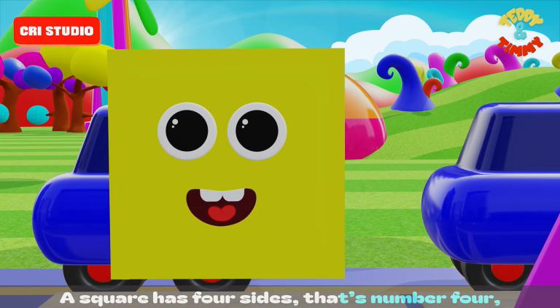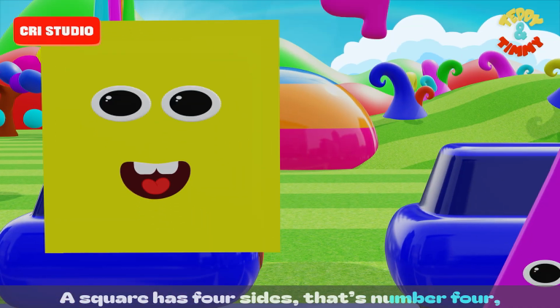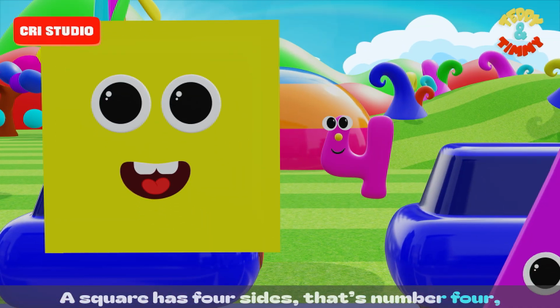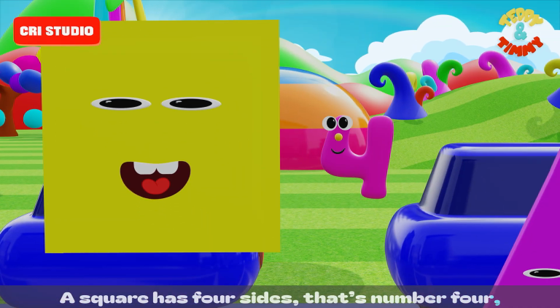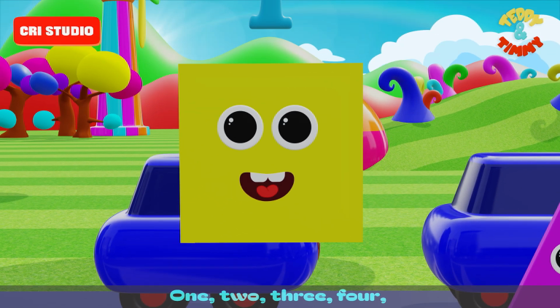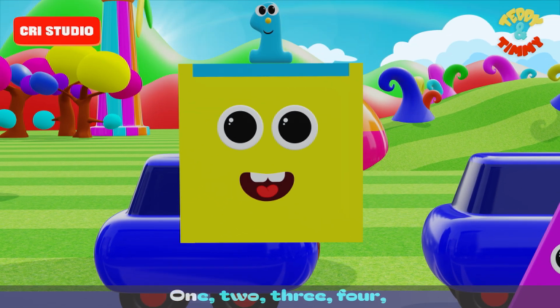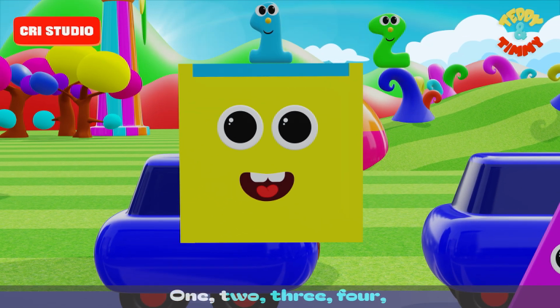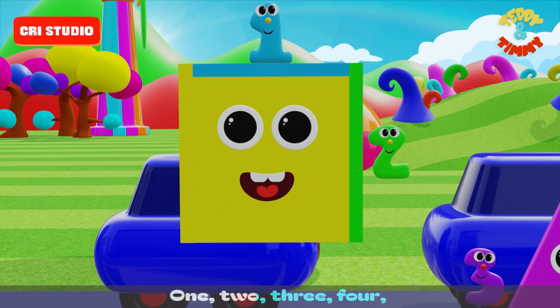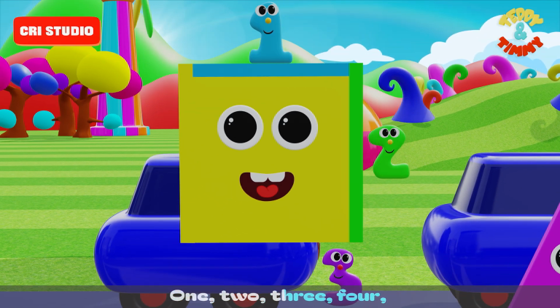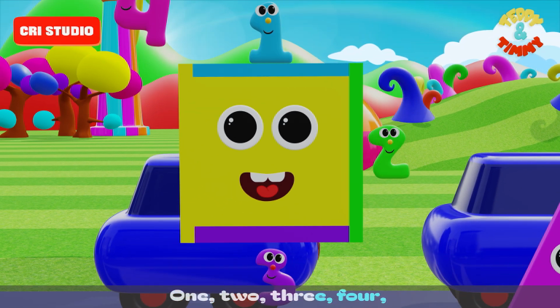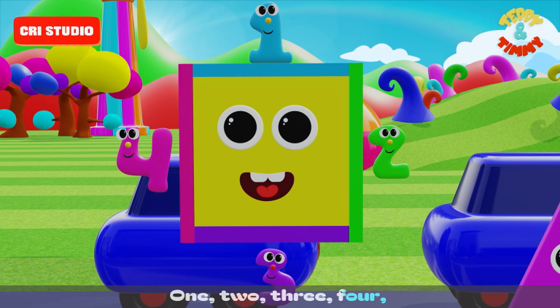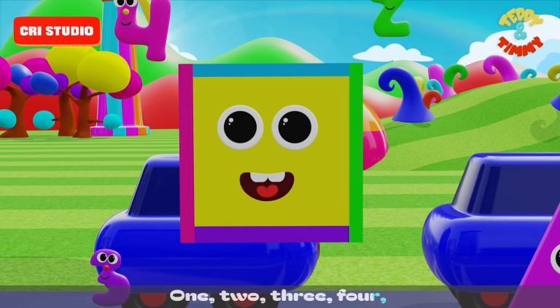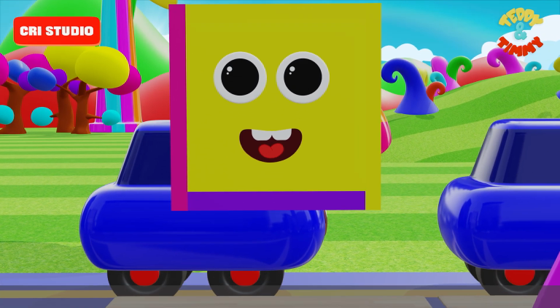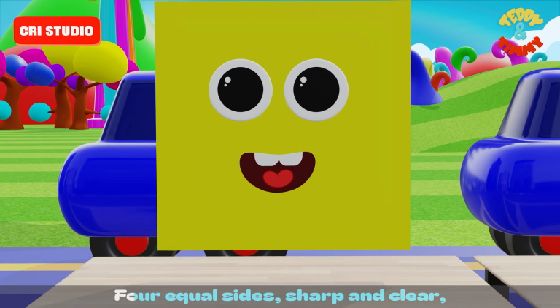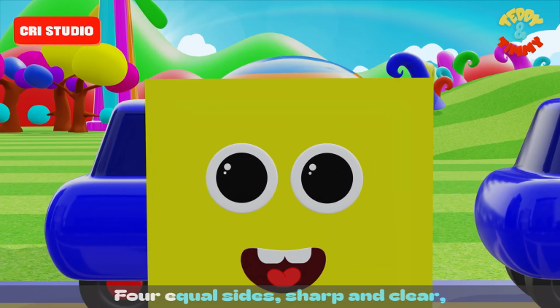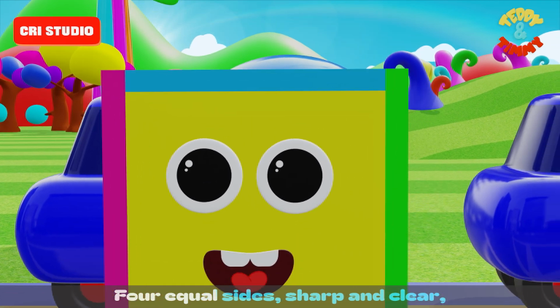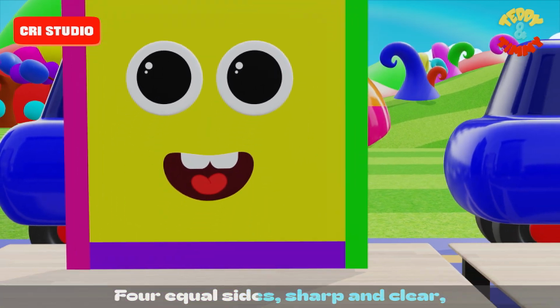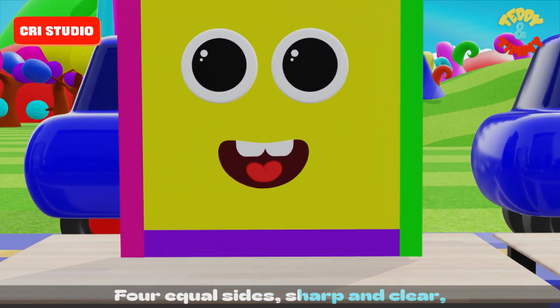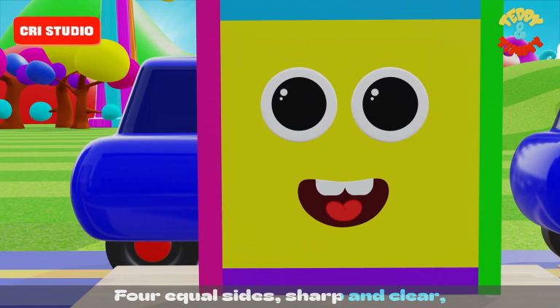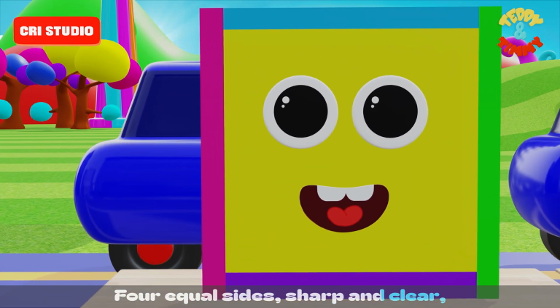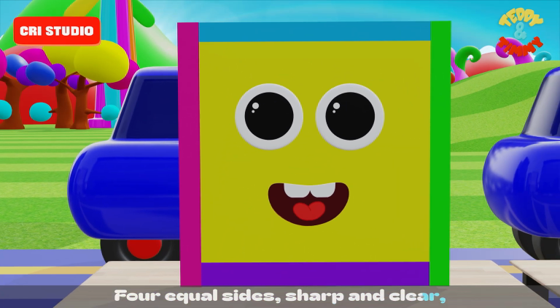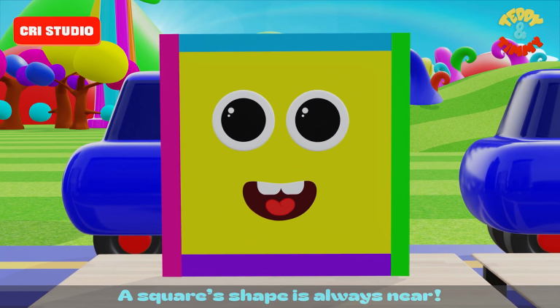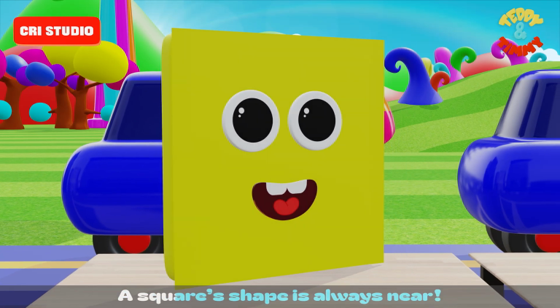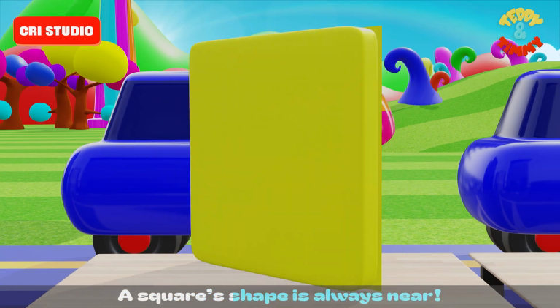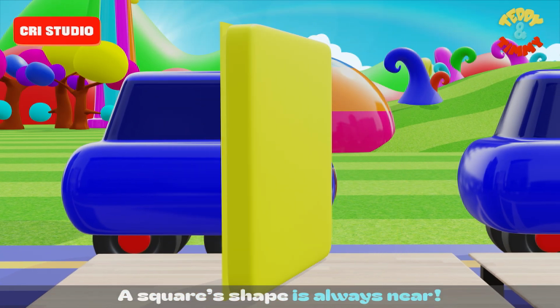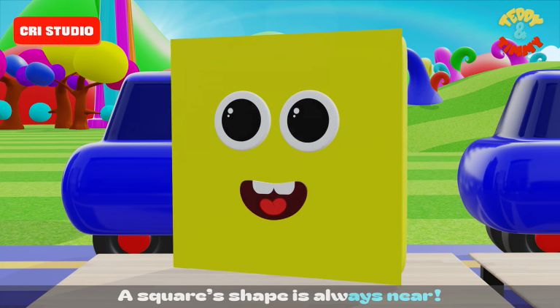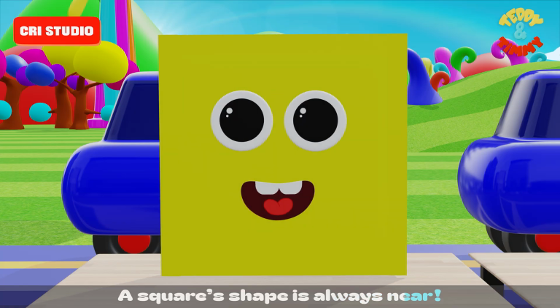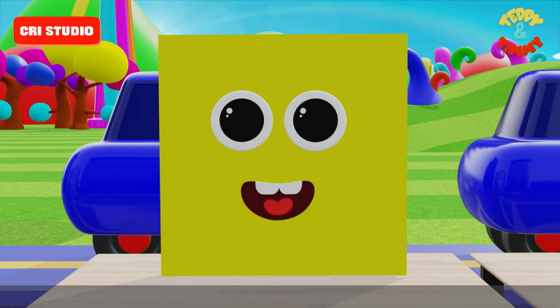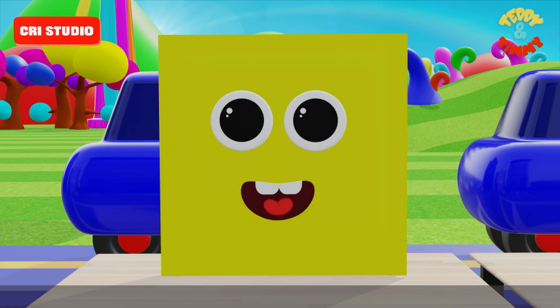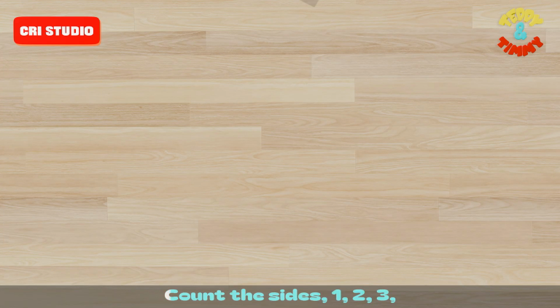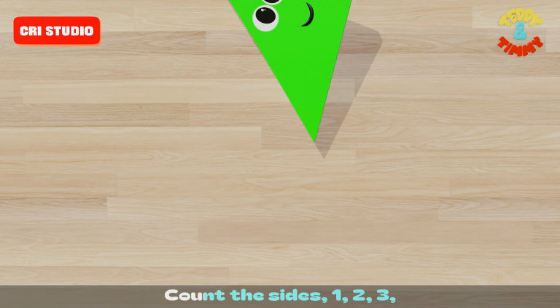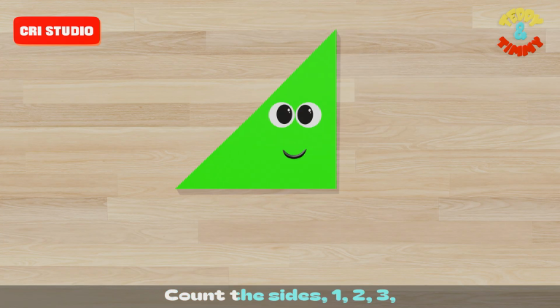One, two, three, four — four equal sides, sharp and clear. A square shape is always near. Count the sides: one, two, three.